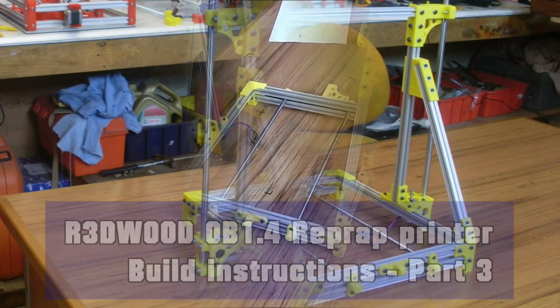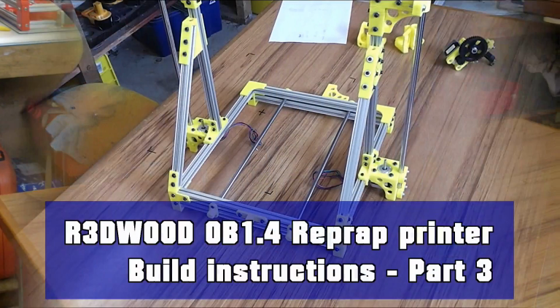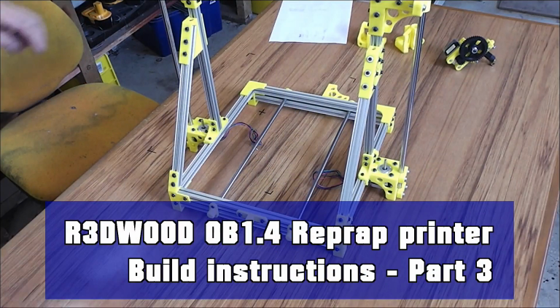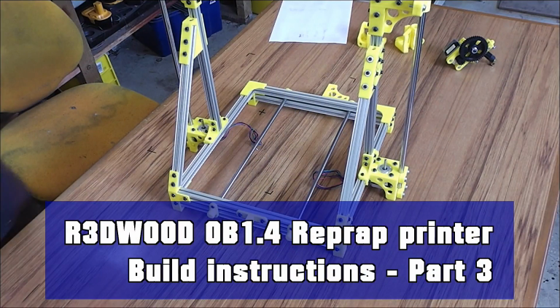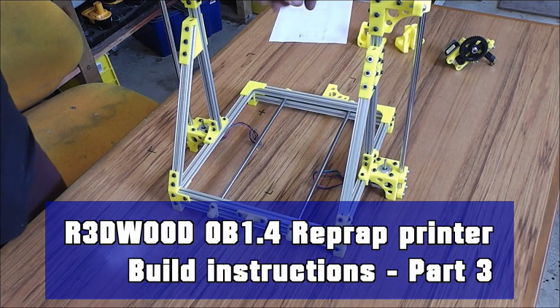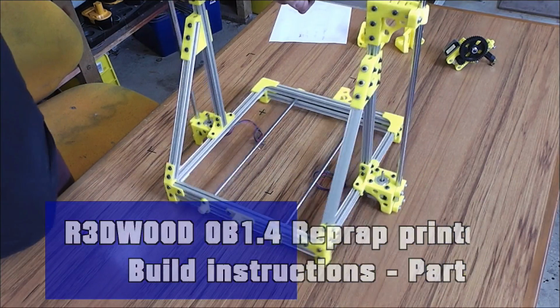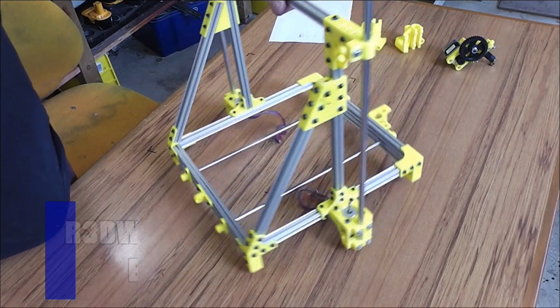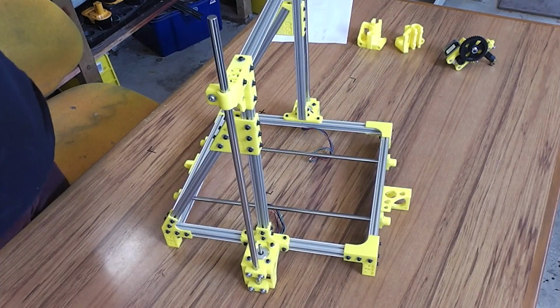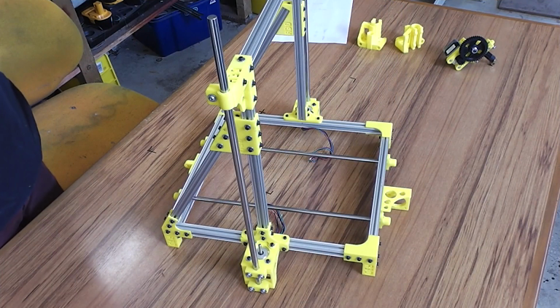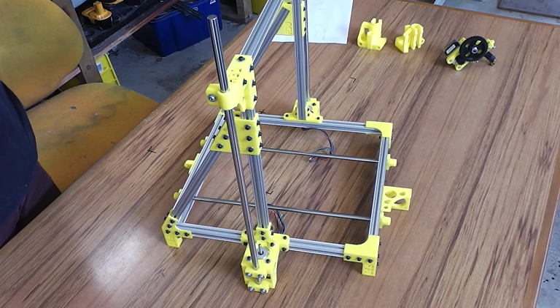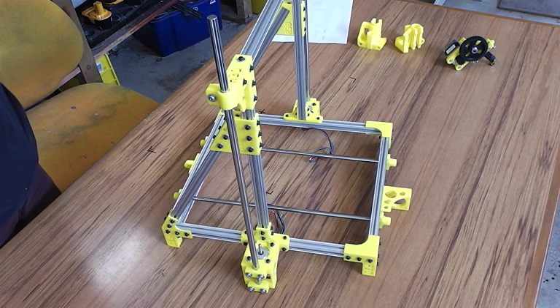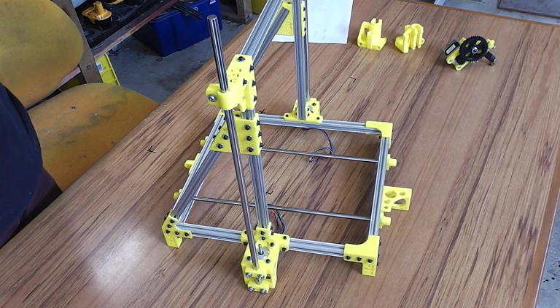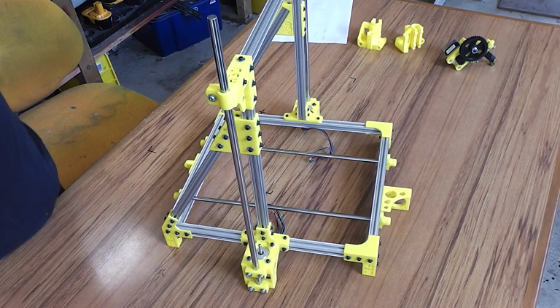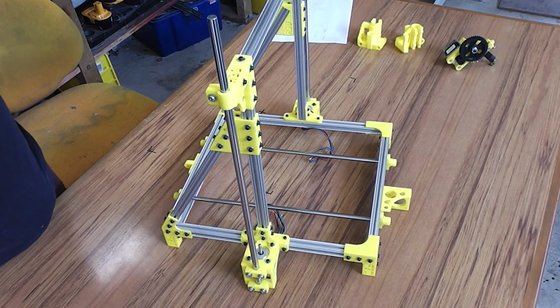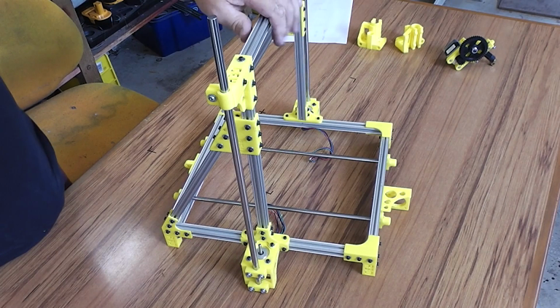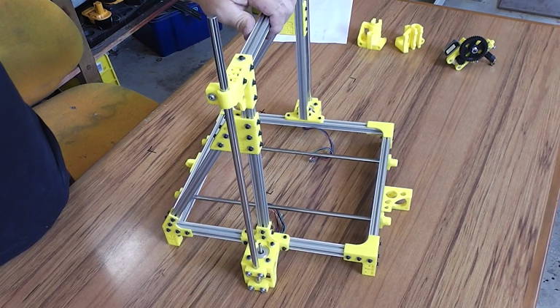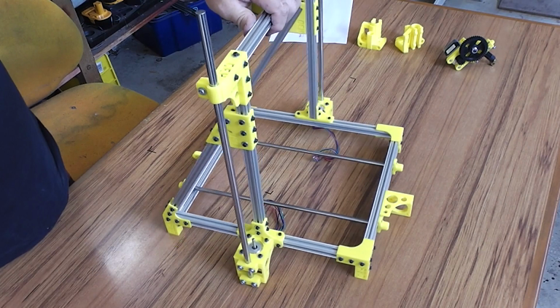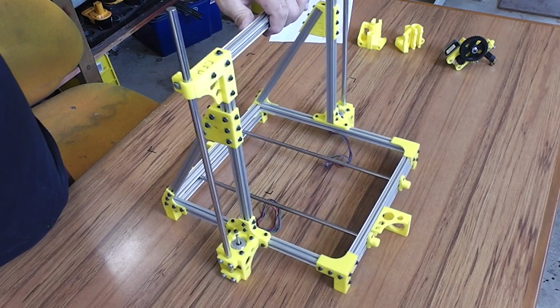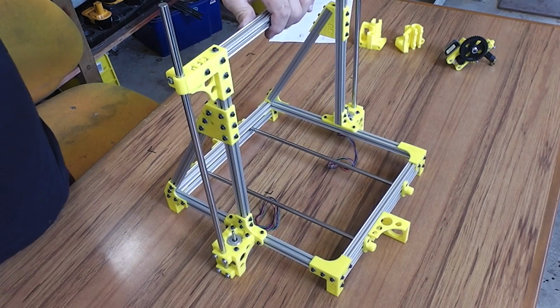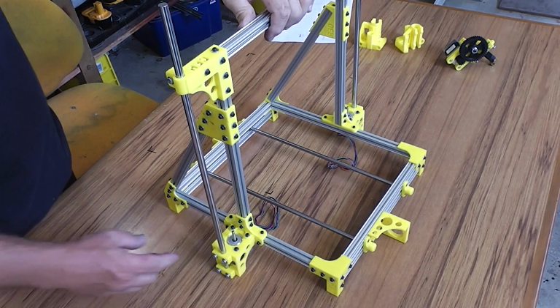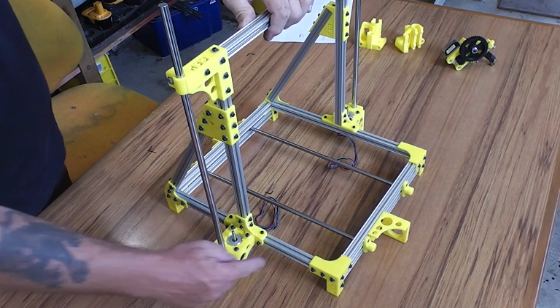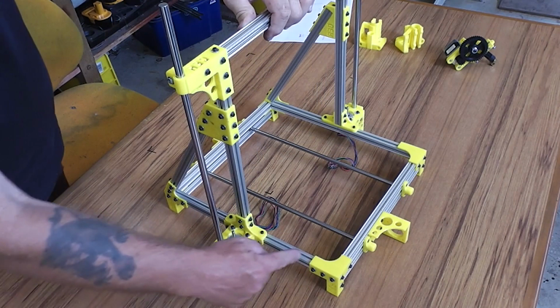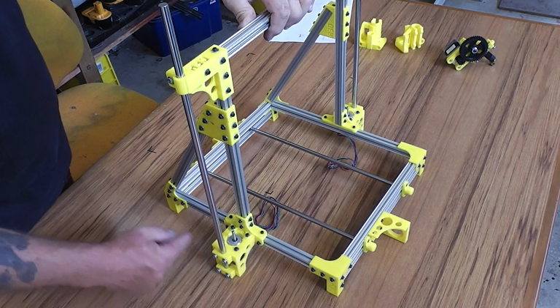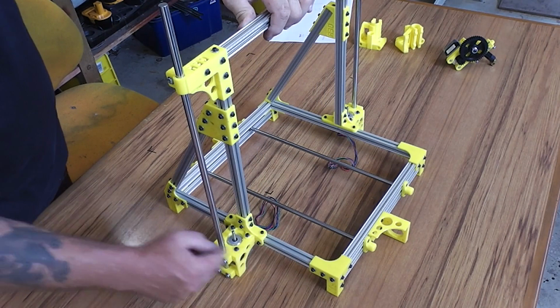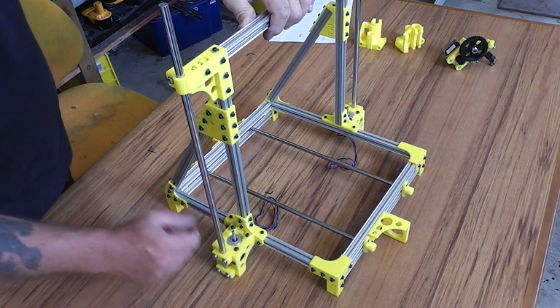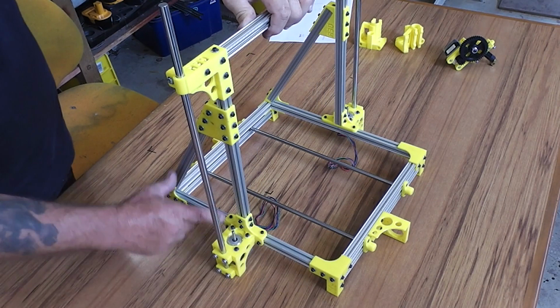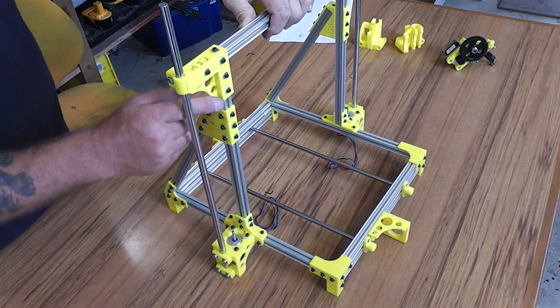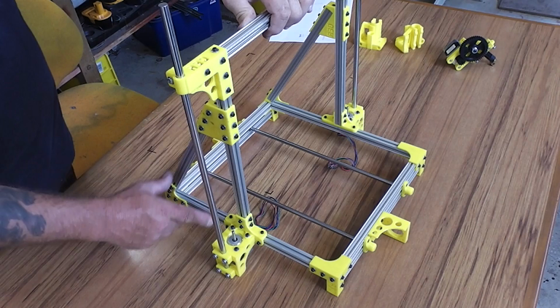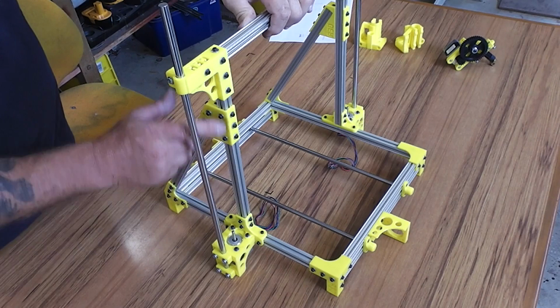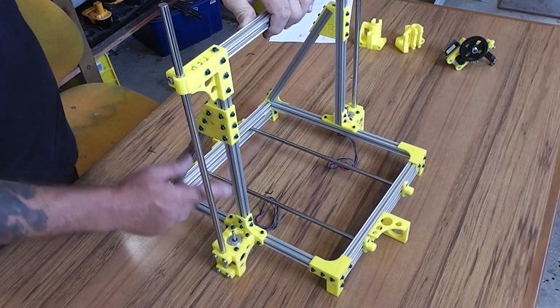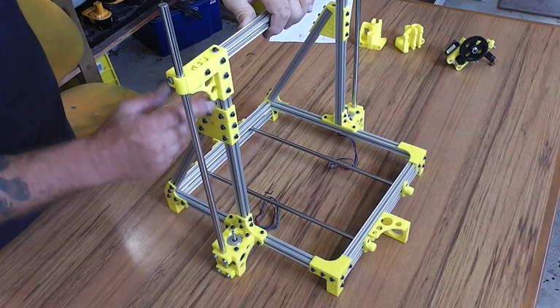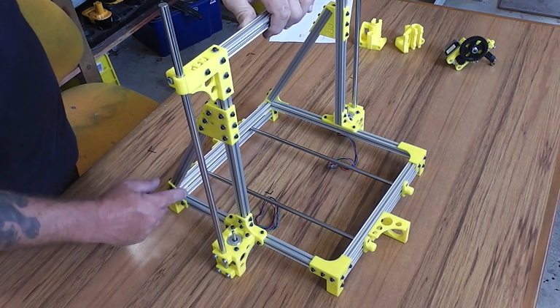This is the third video in the series chronicling the assembly of the OB 1.4. In this video we're going to be assembling the side piece, complete with the gantry upright.